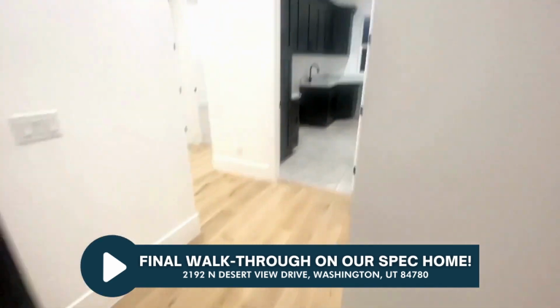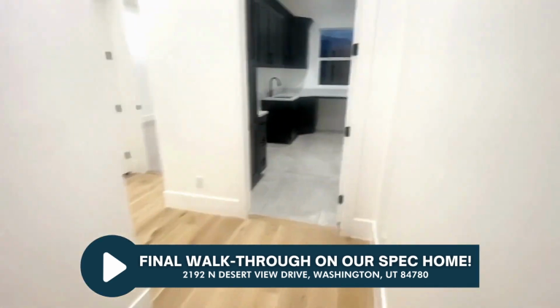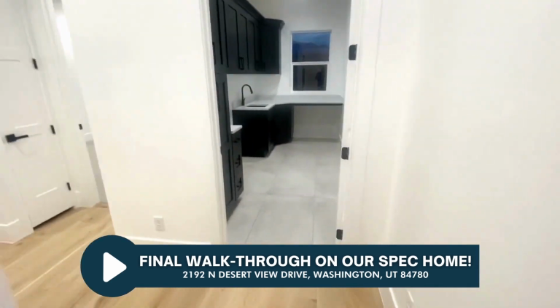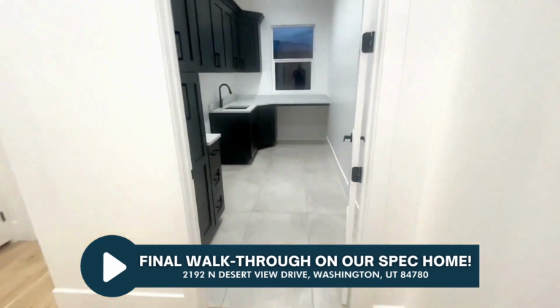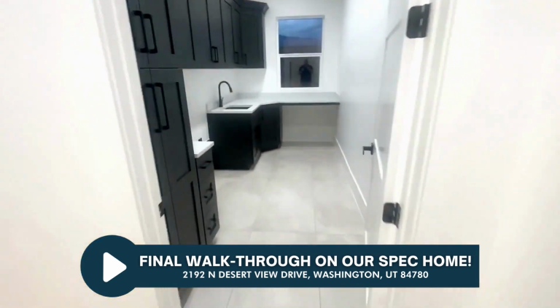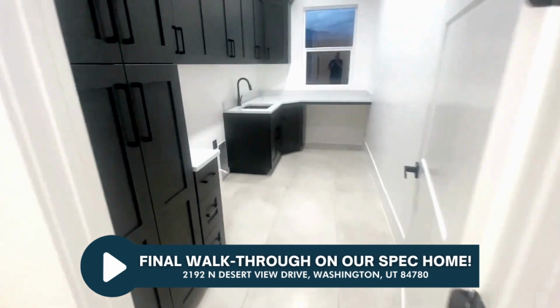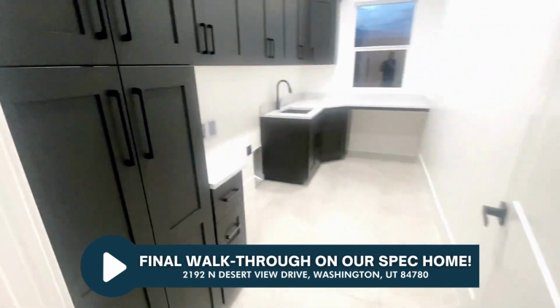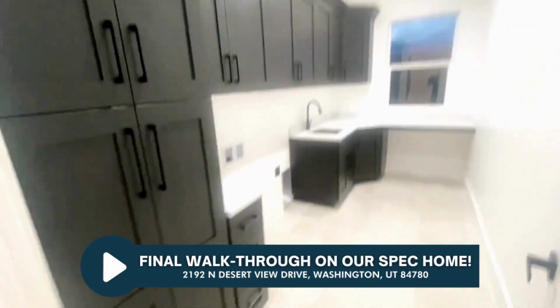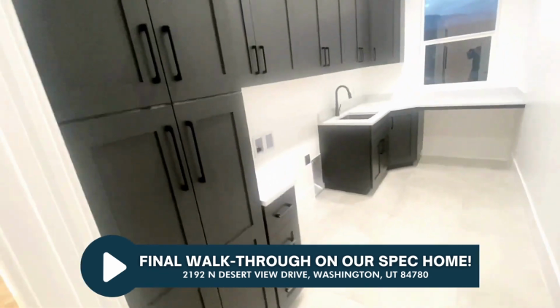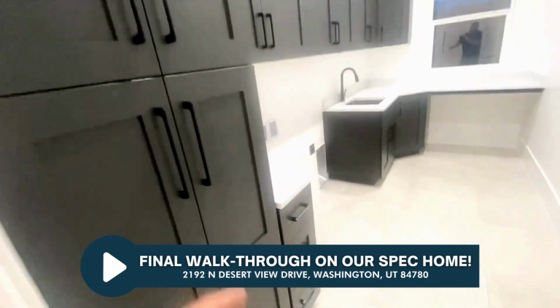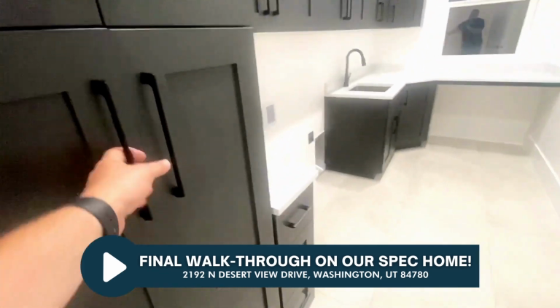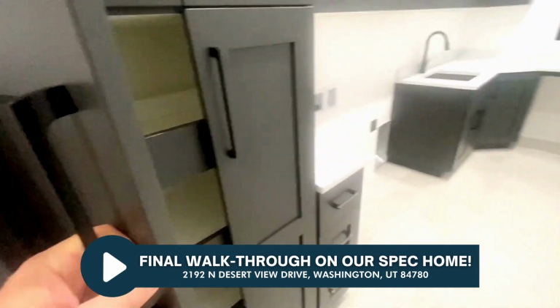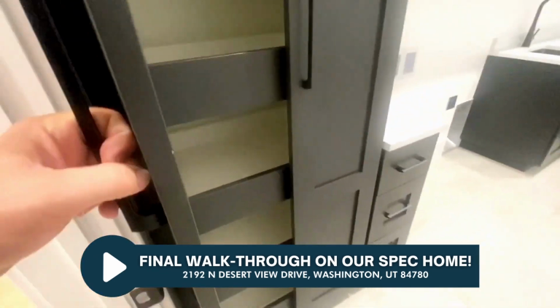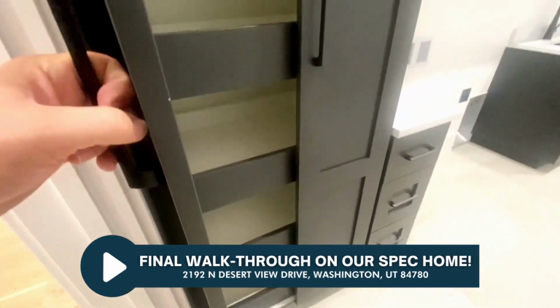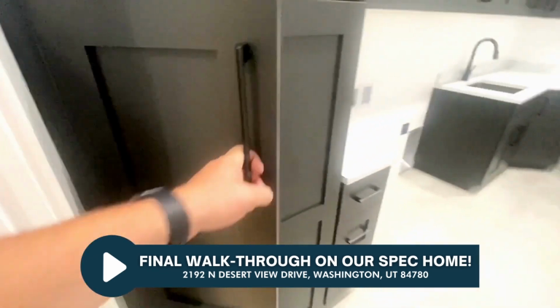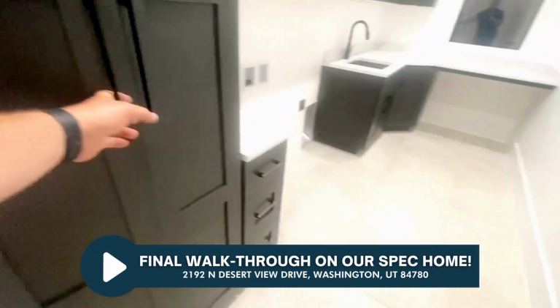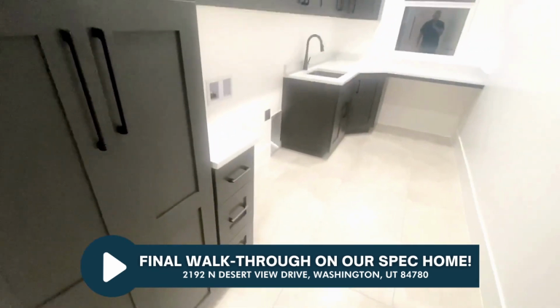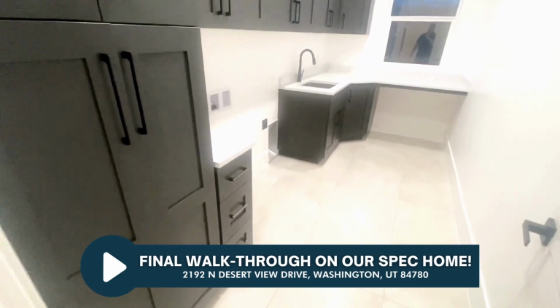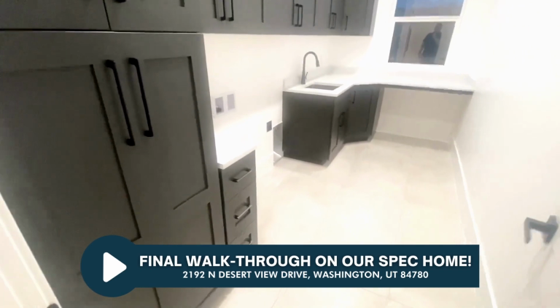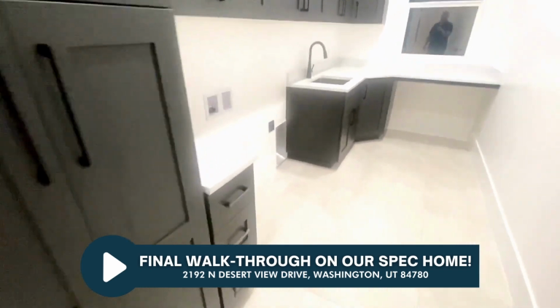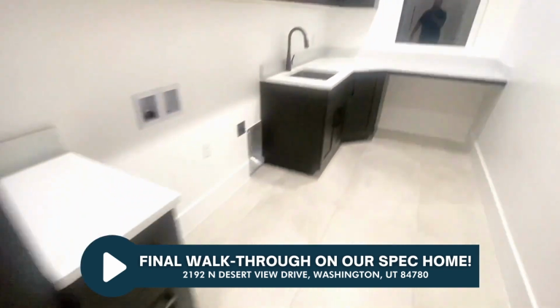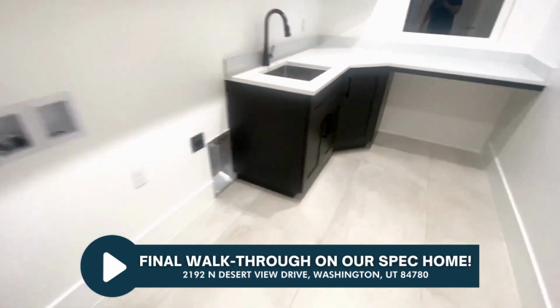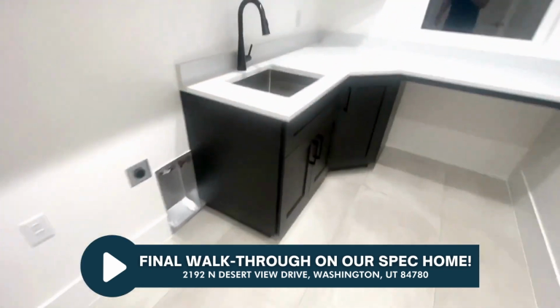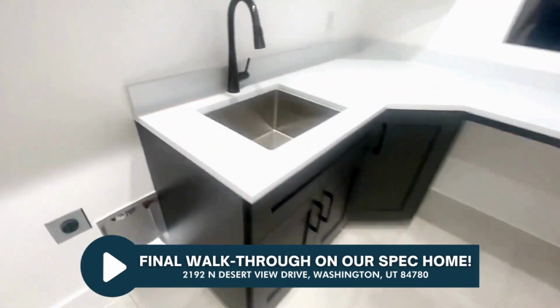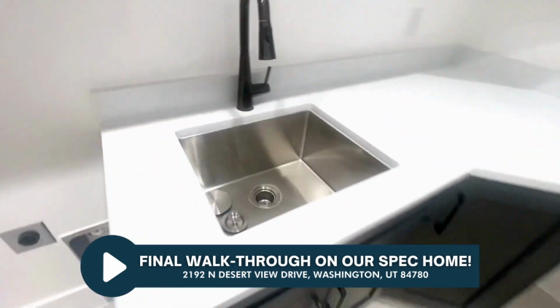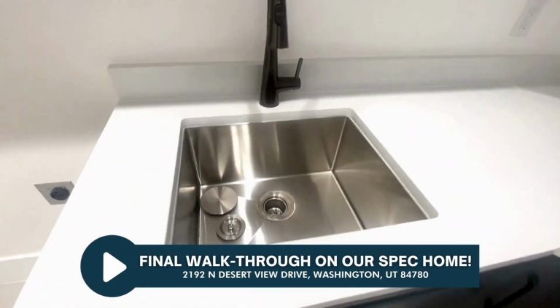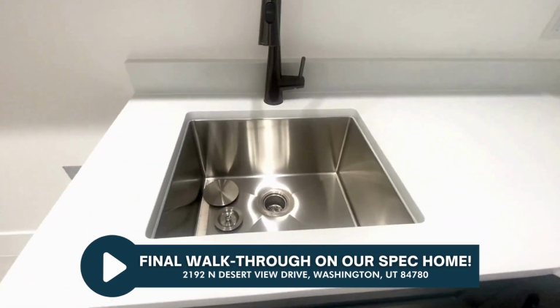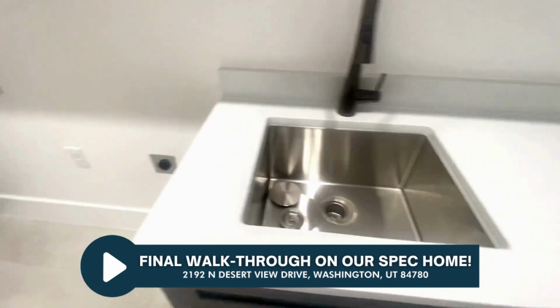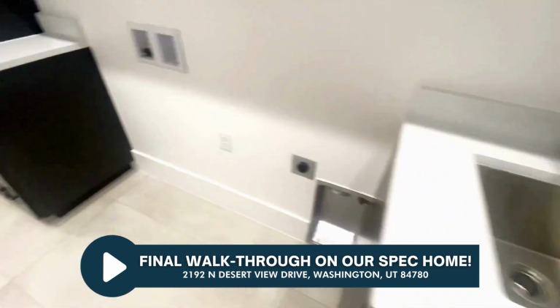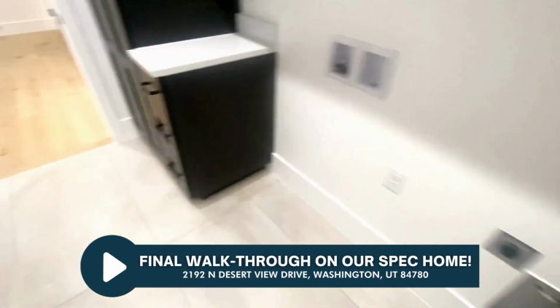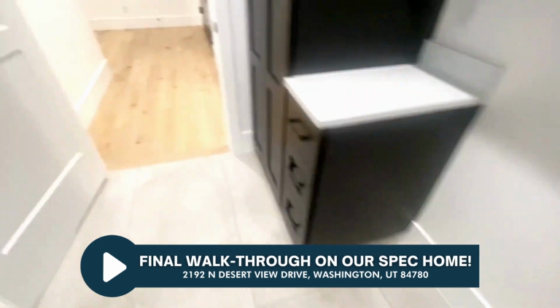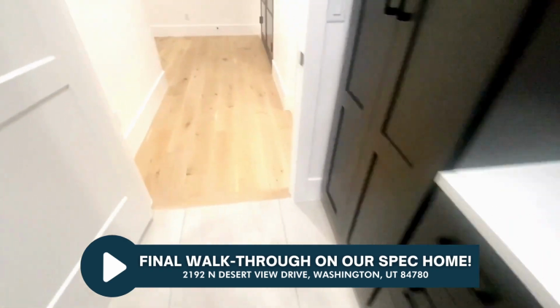We've got our laundry here, which turned out fantastic — really happy with it. Nice pull-out drawers here. There's a nice sink over there, pretty good sized — not quite a full-size kitchen sink, but plenty big for a pantry sink.